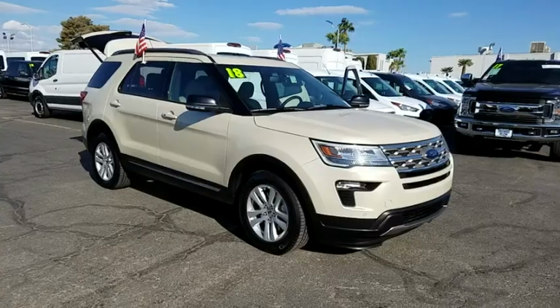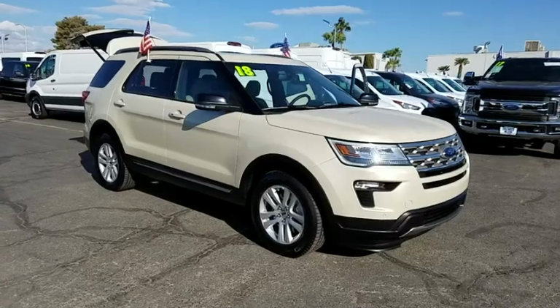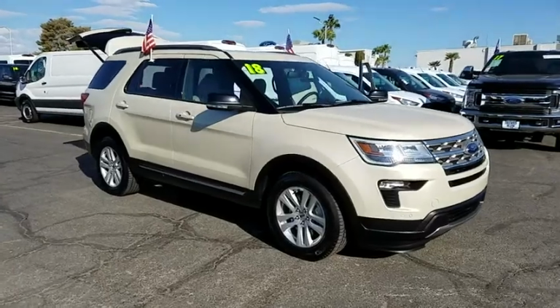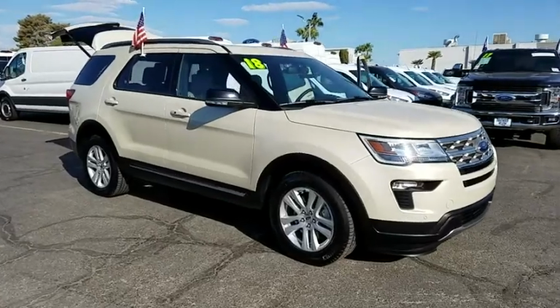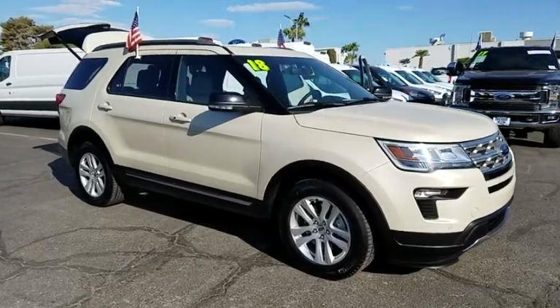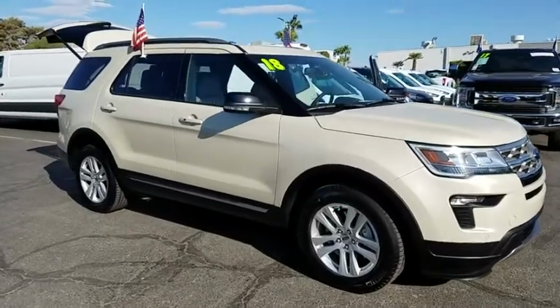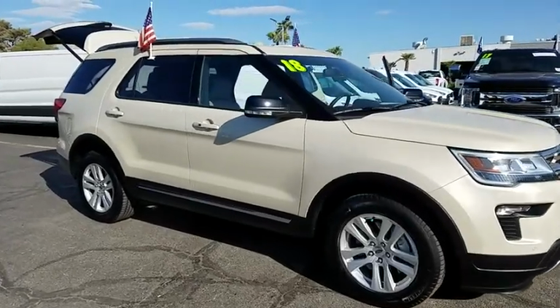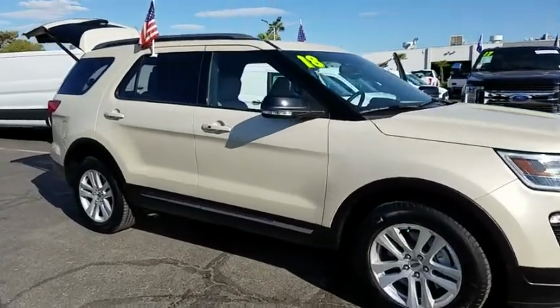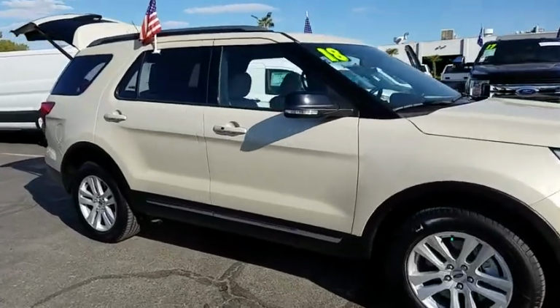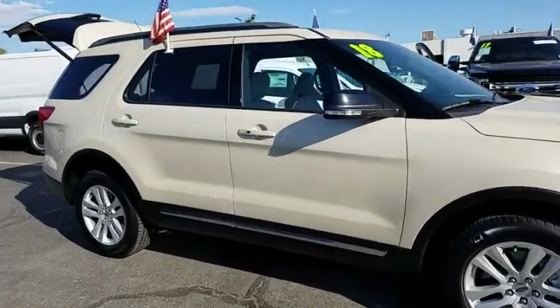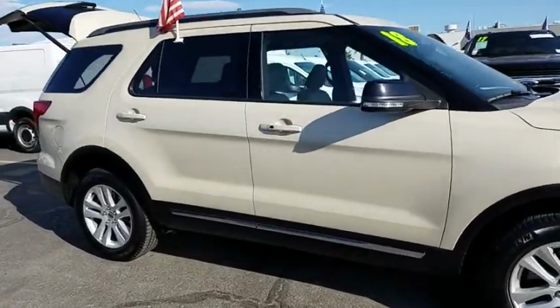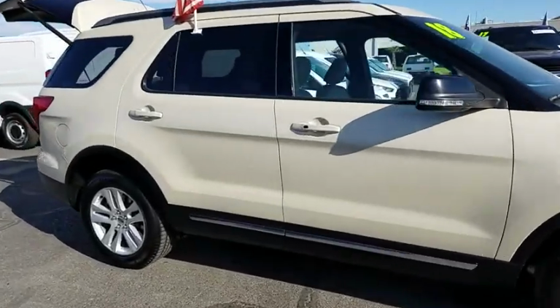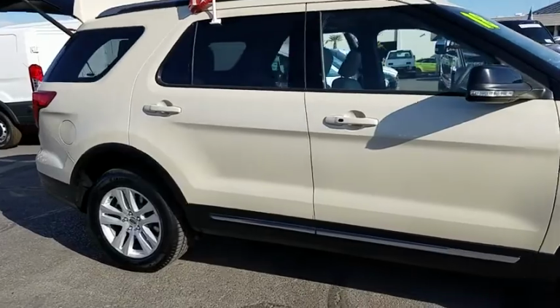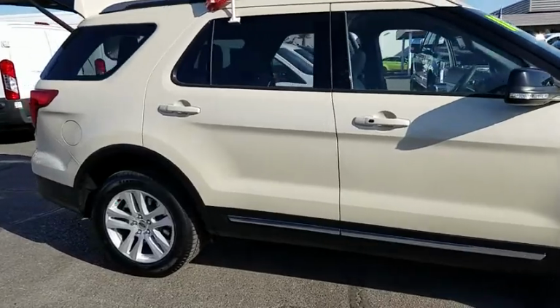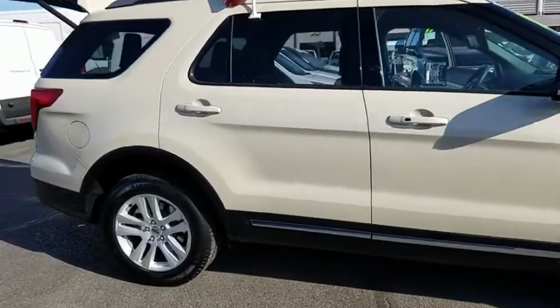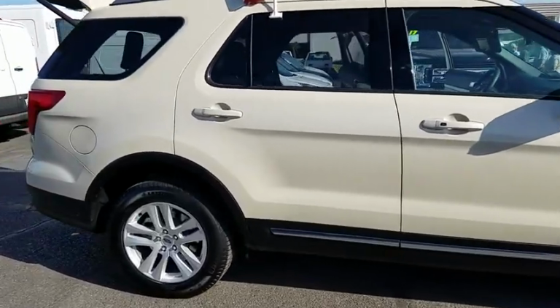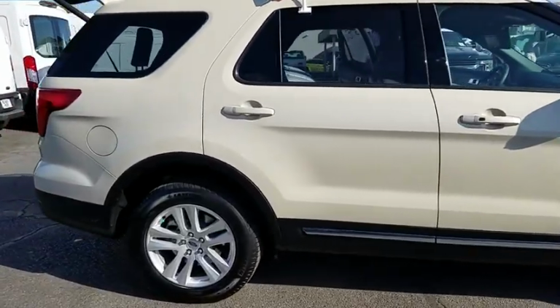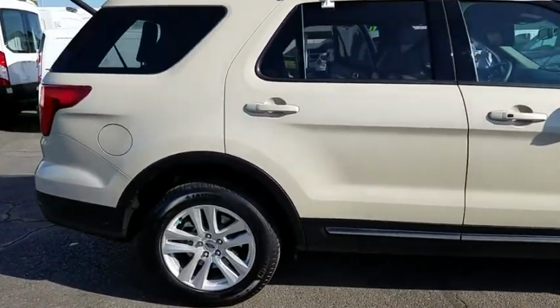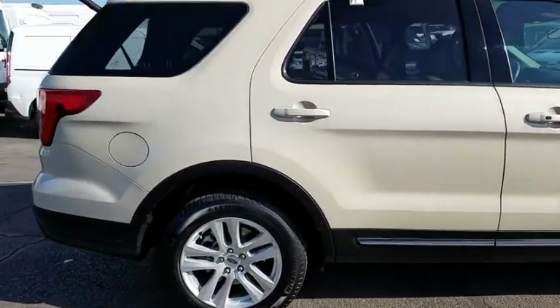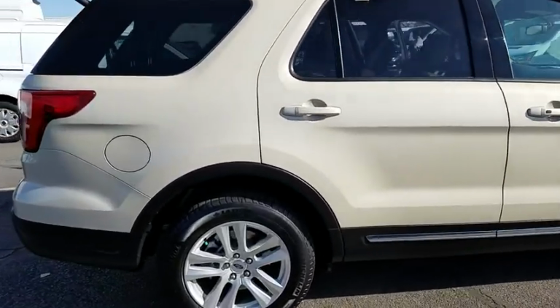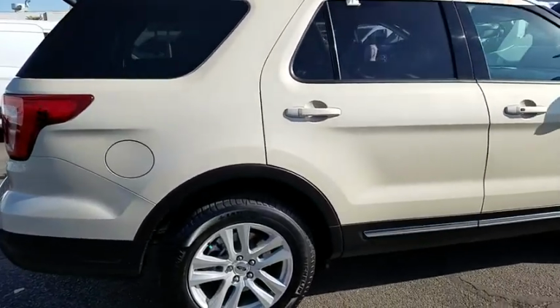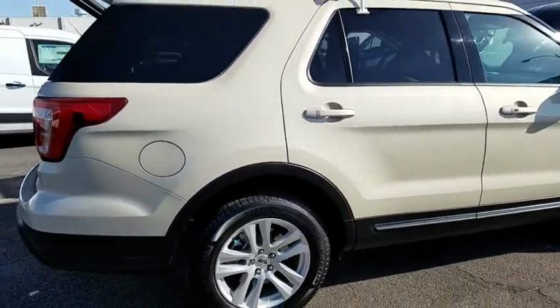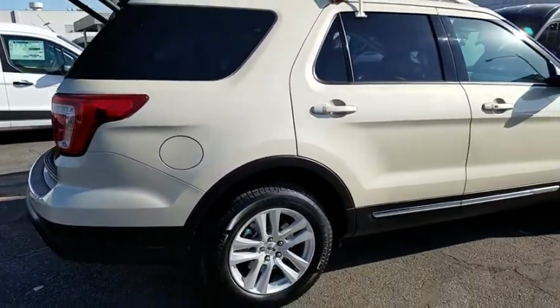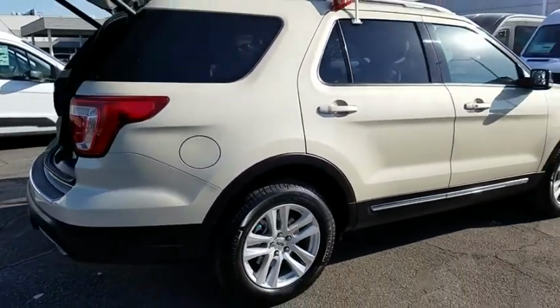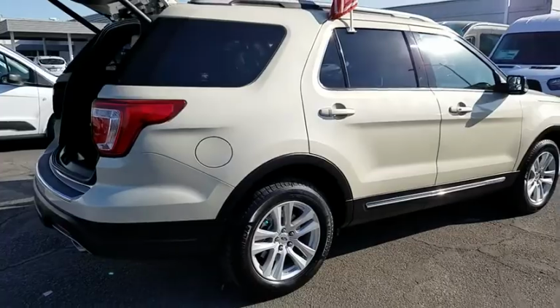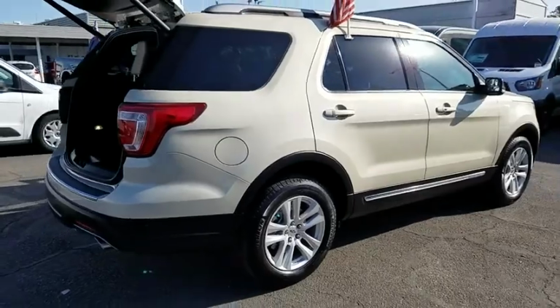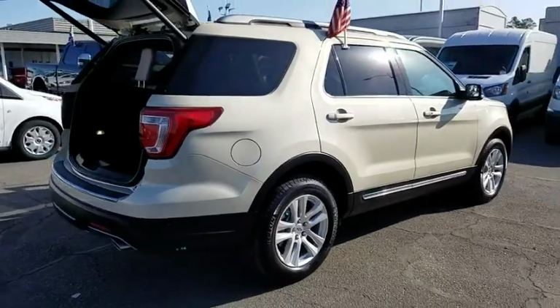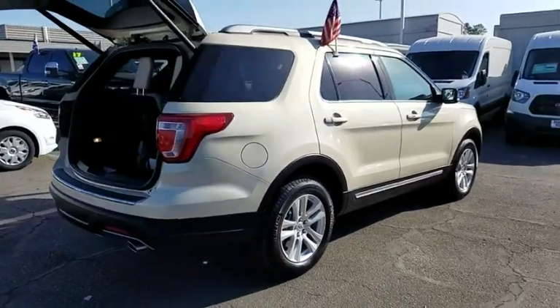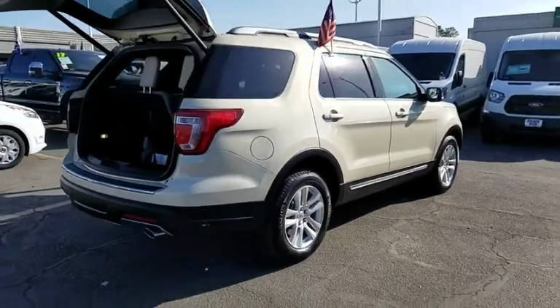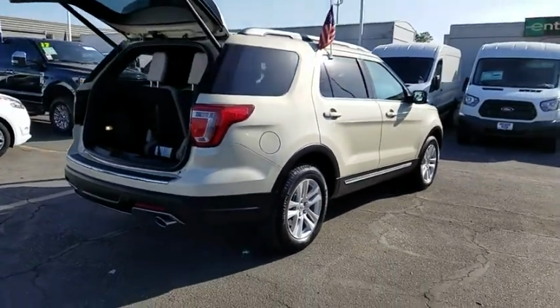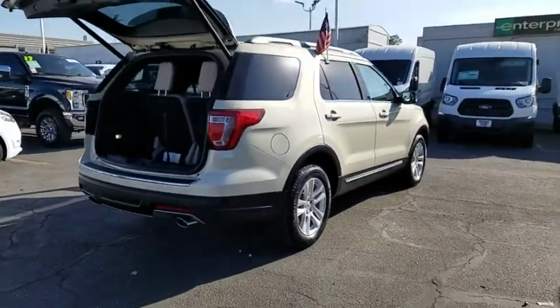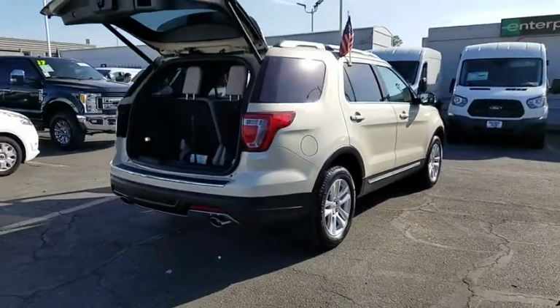2018 Ford Explorer. You've got a lot of capabilities to call on in a Ford Explorer. Don't underestimate your choices. This vehicle has less than 3,000 miles. Here are some of this vehicle's great options.